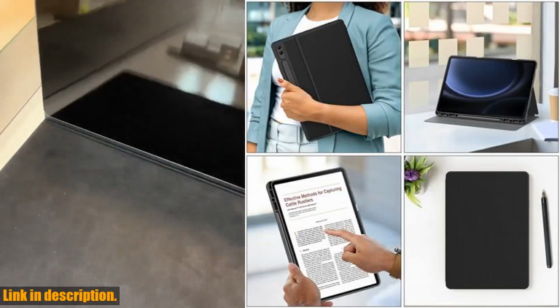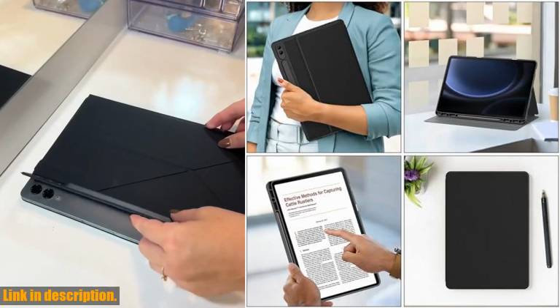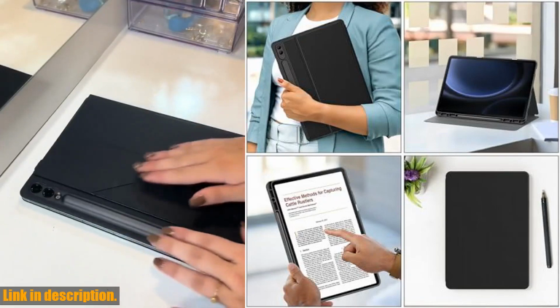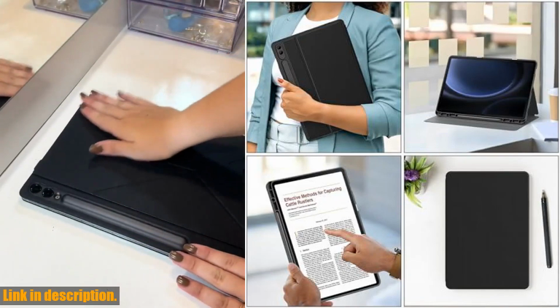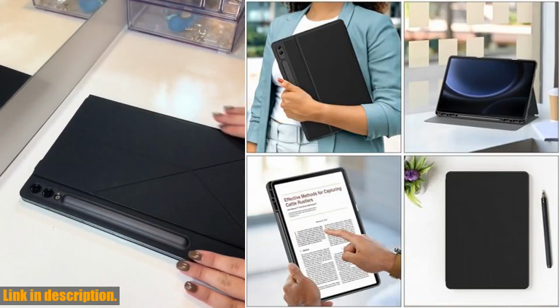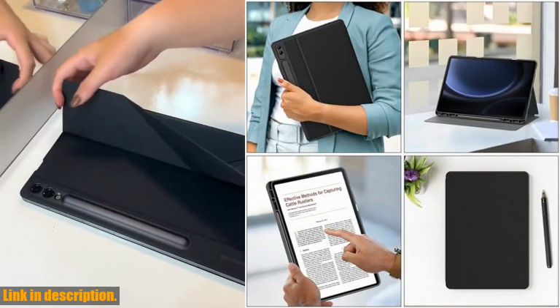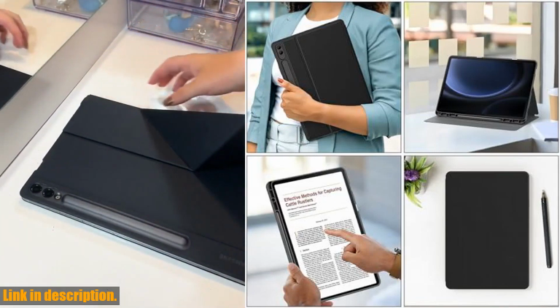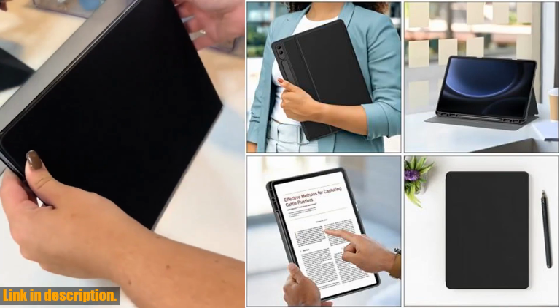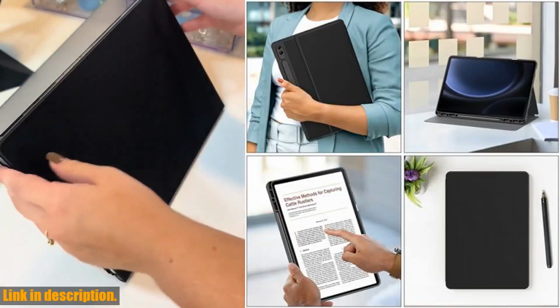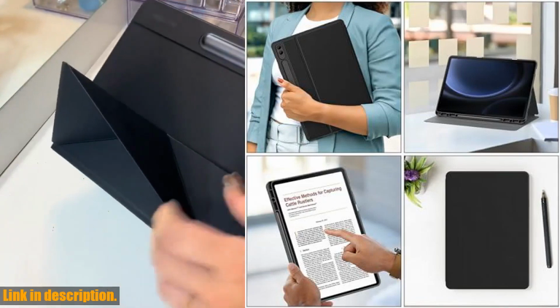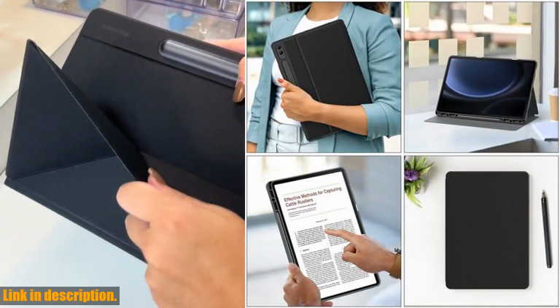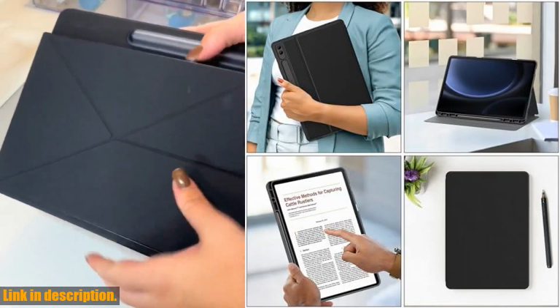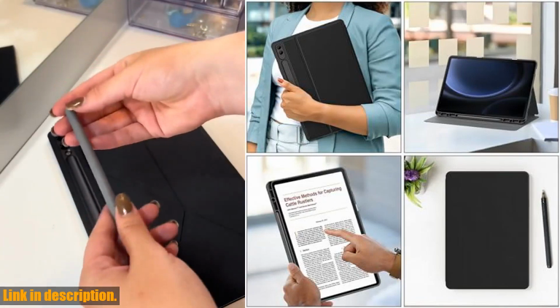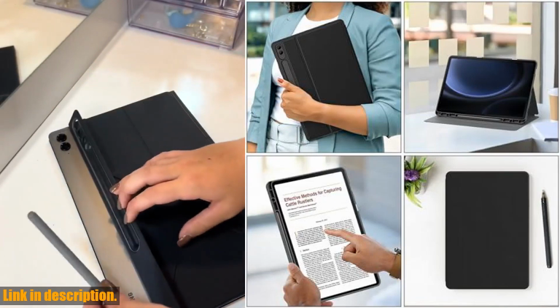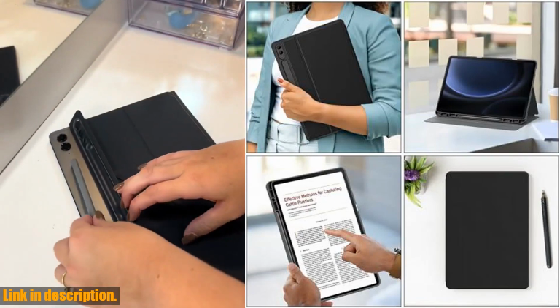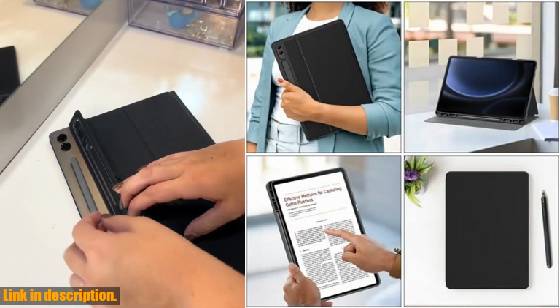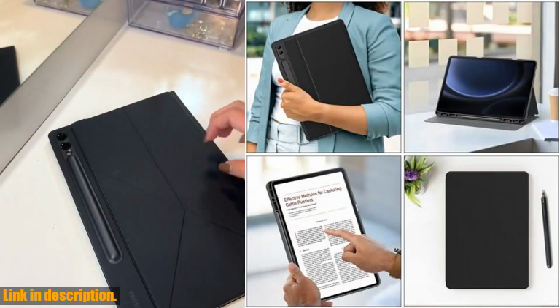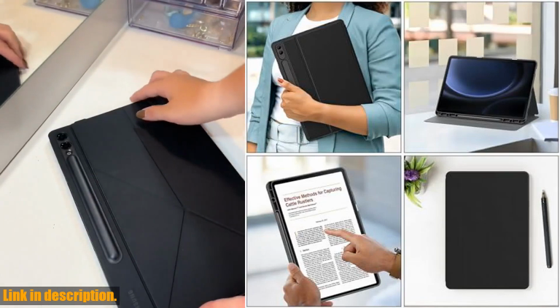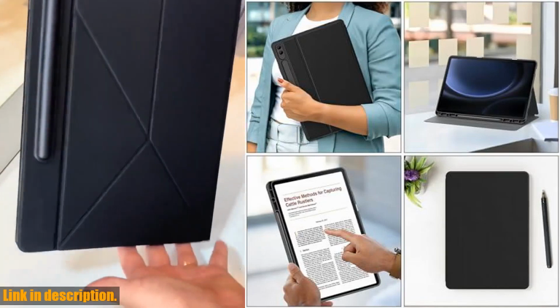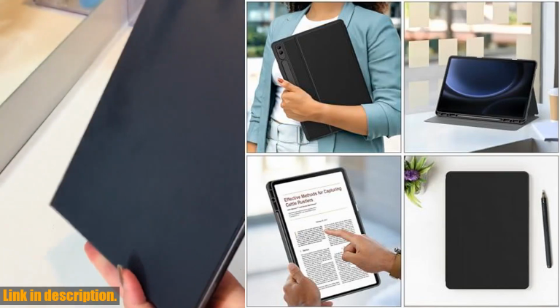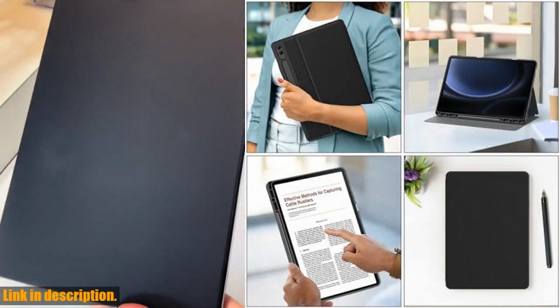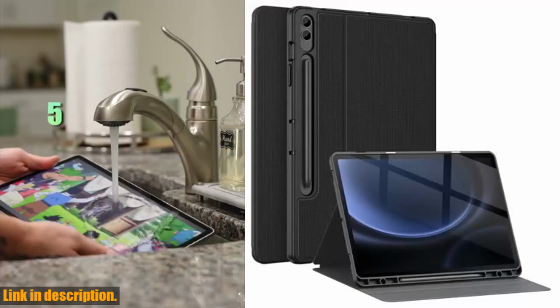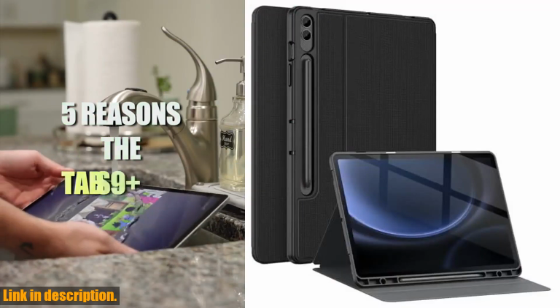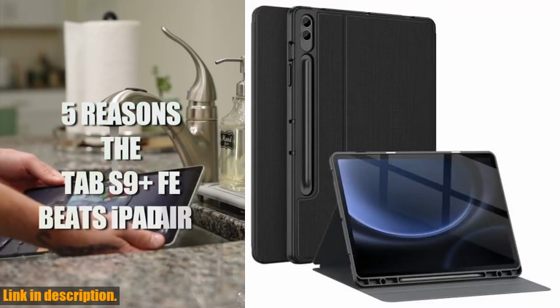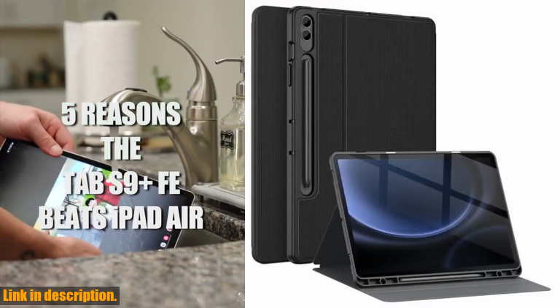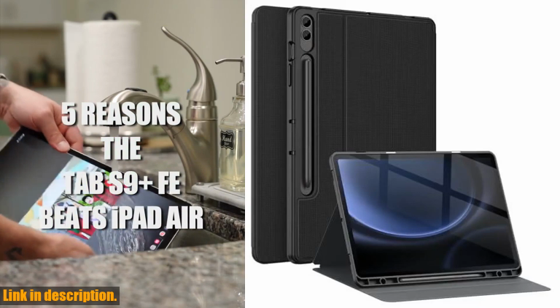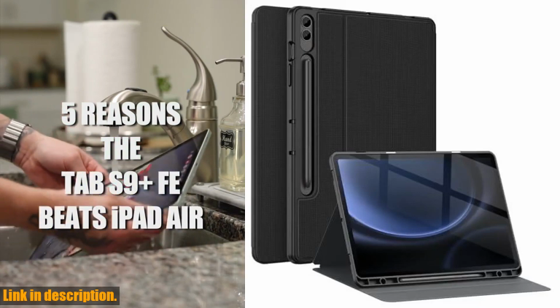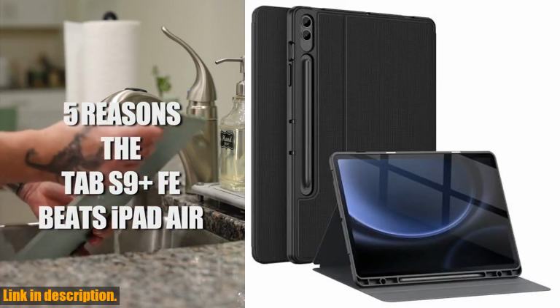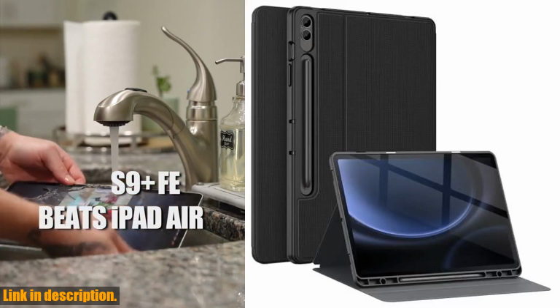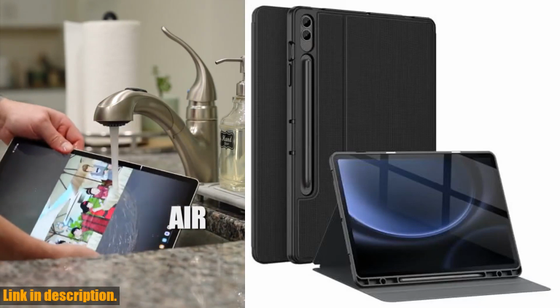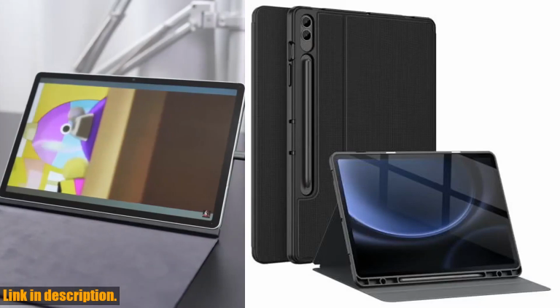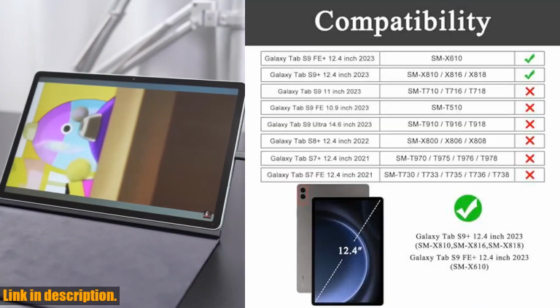The precise cutouts and full access to all features including cameras, speakers, ports, and buttons ensure a snug fit and ease of use. The secure closure with a magnet makes it easy and safe to snap on and off, while also supporting the auto sleep and wake feature.